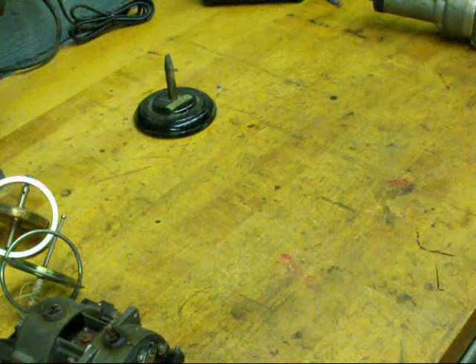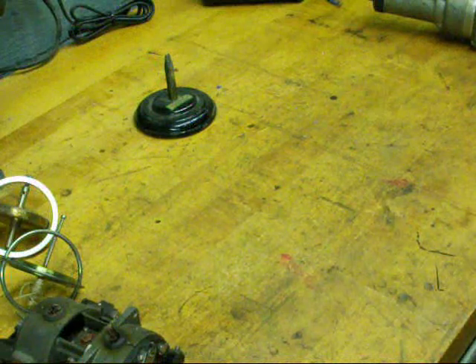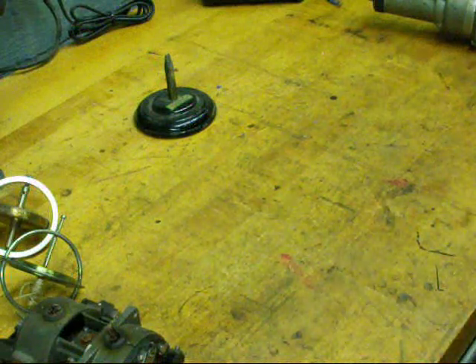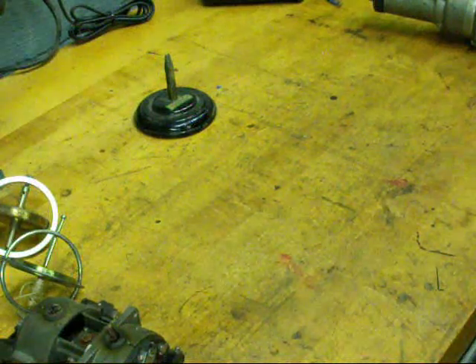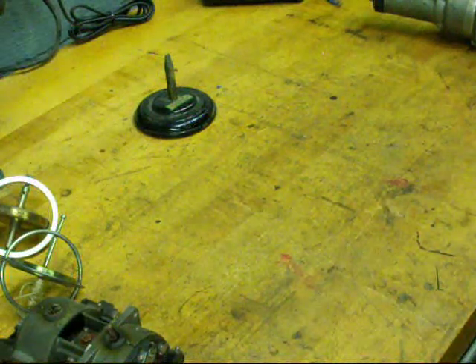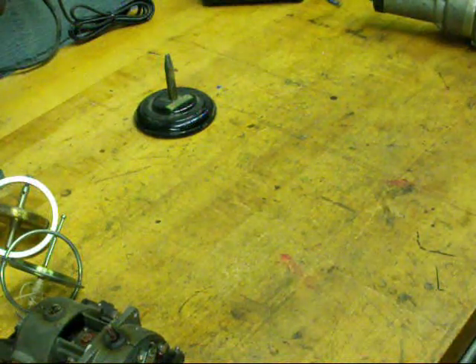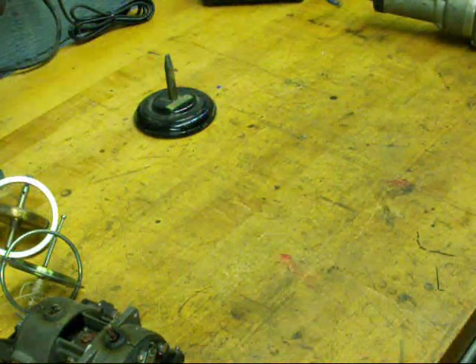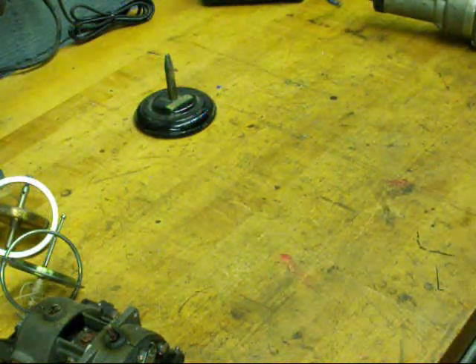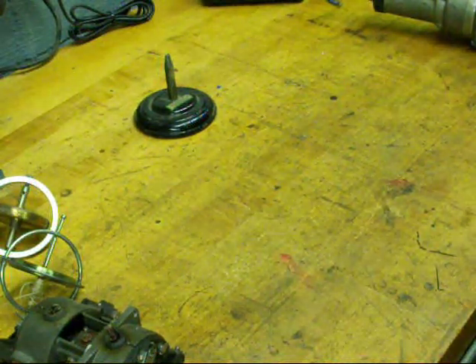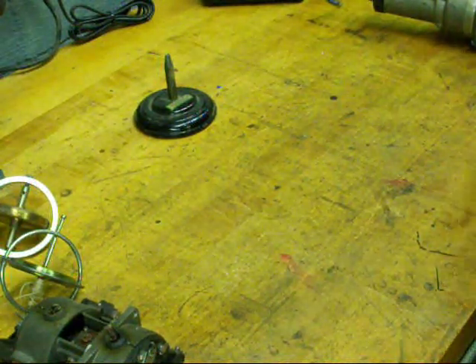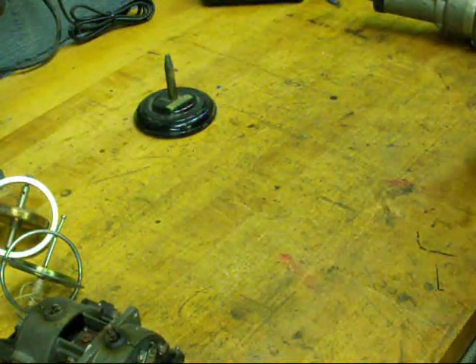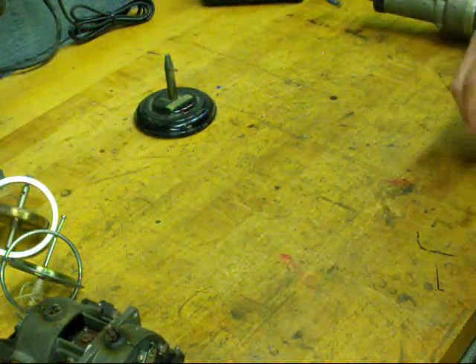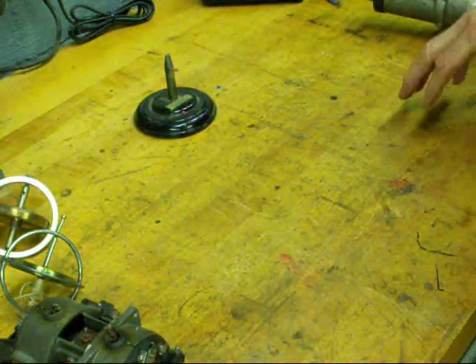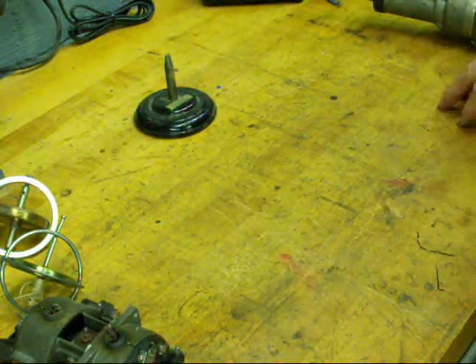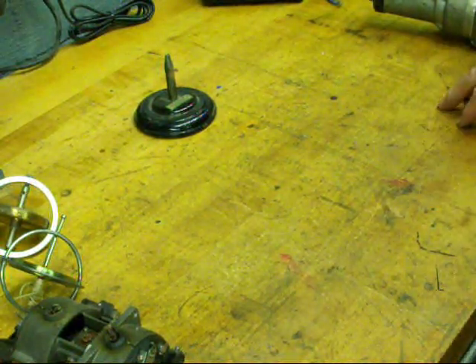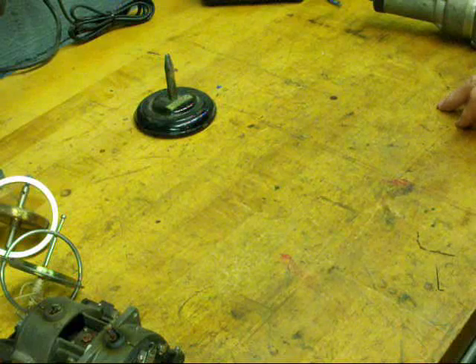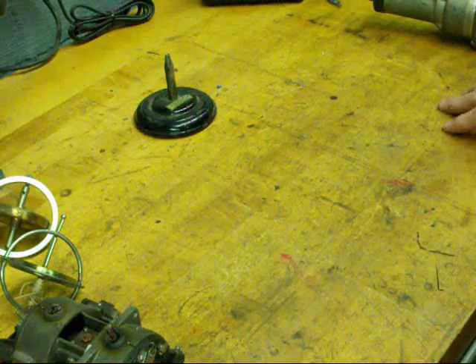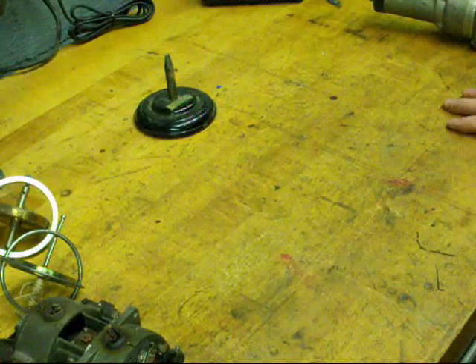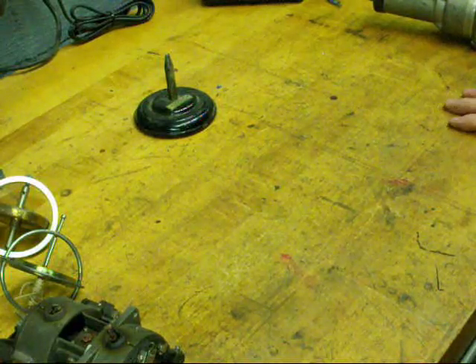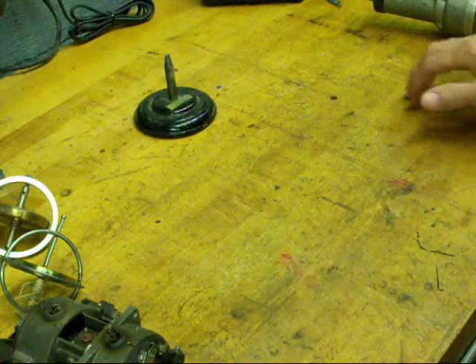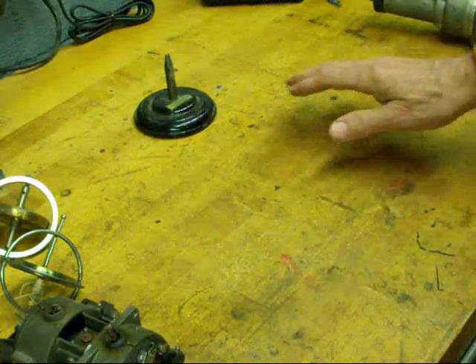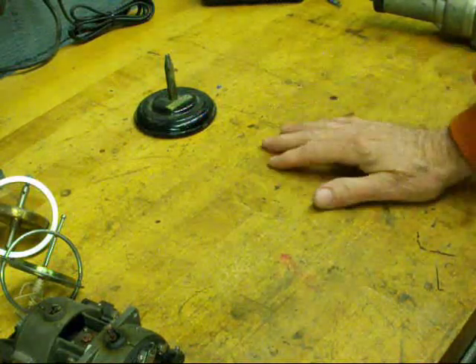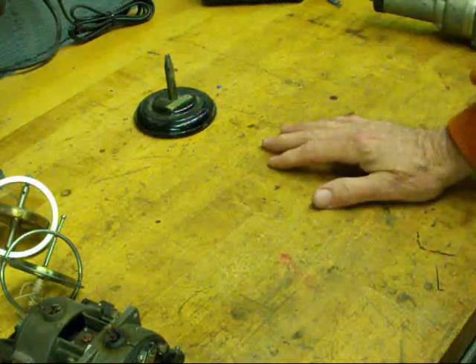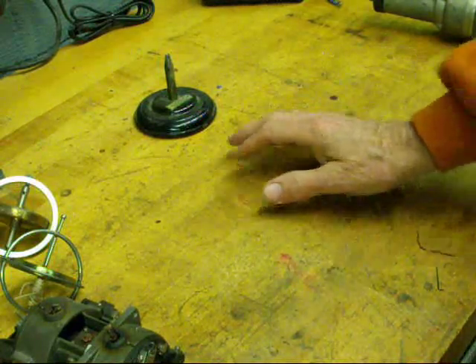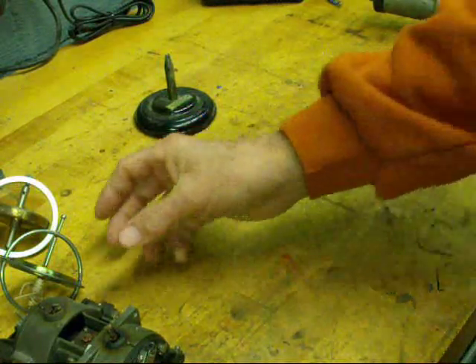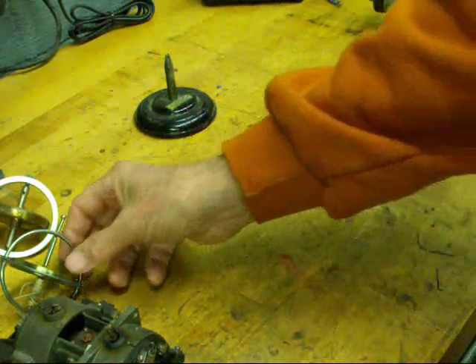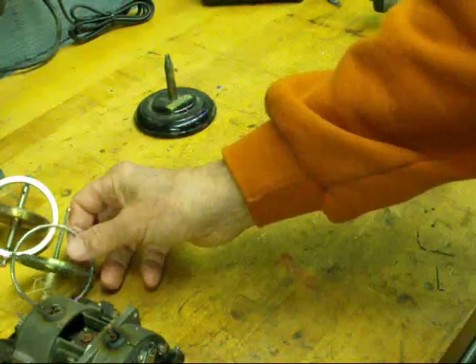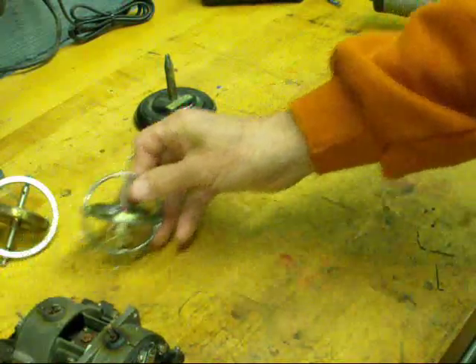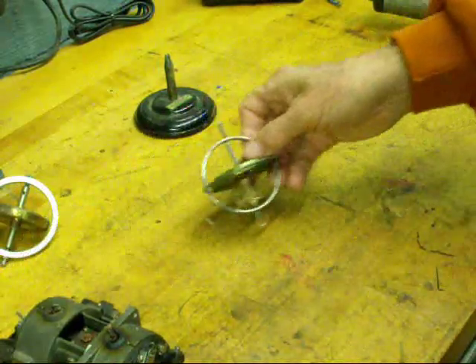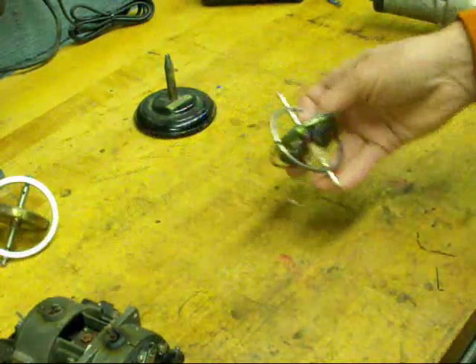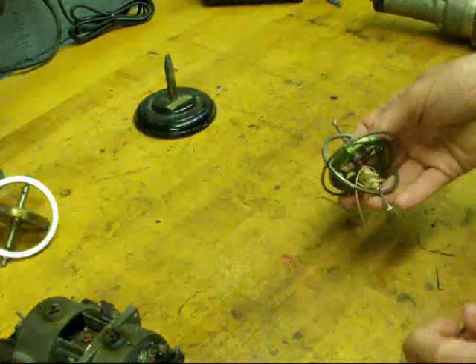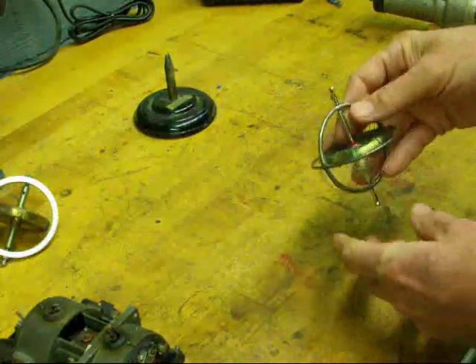Howdy again. This is Tubal Cain, the old buggy whip maker. I've got a little old technology to show you again today. I wanted to talk a little bit about gyroscopes.